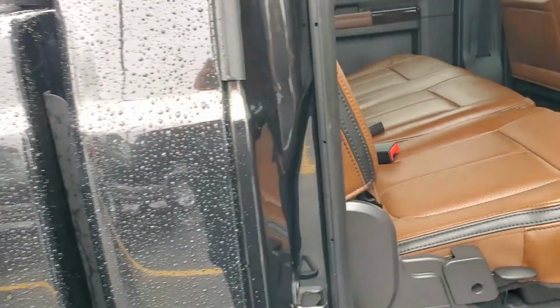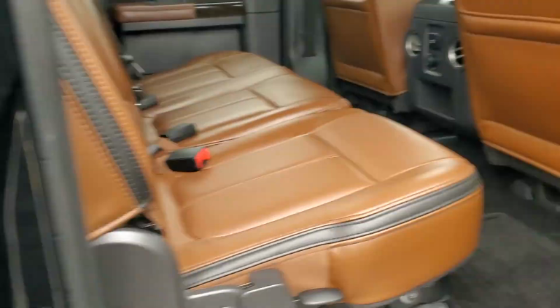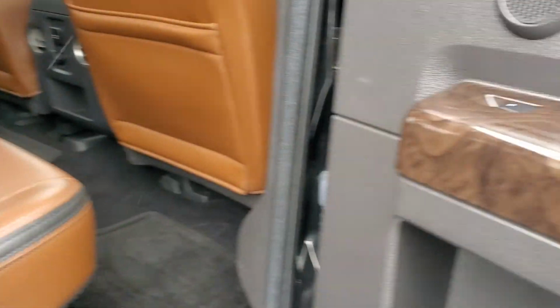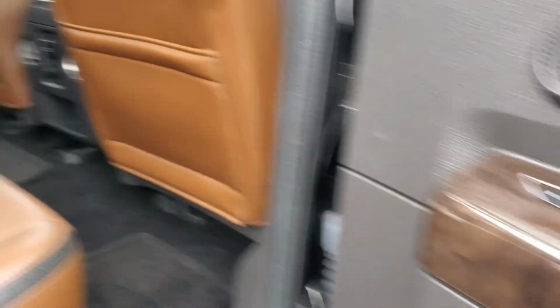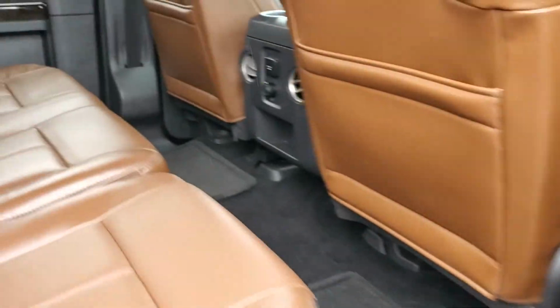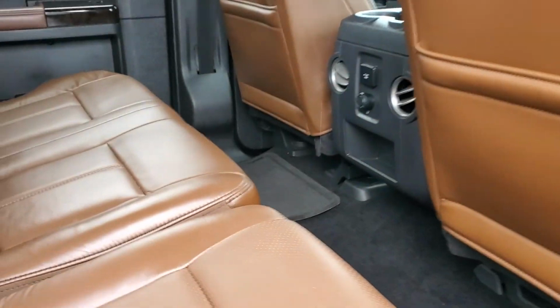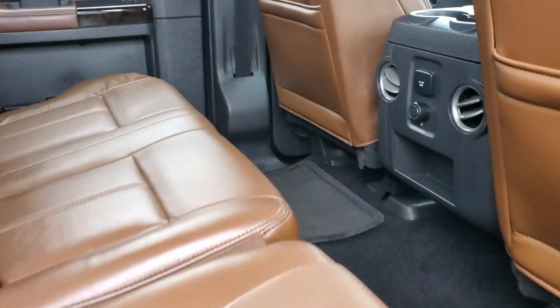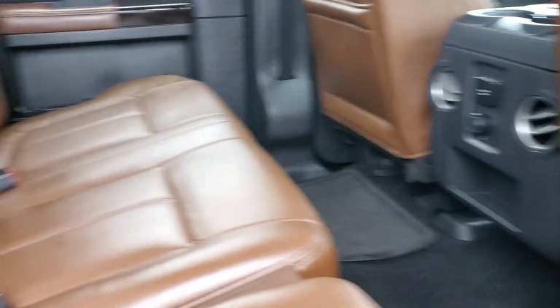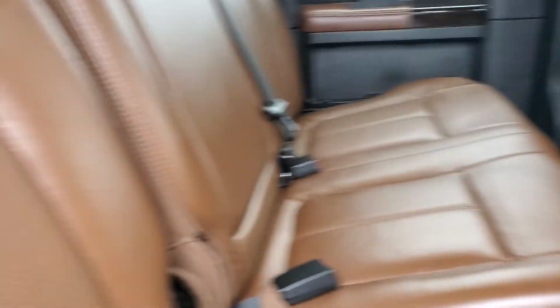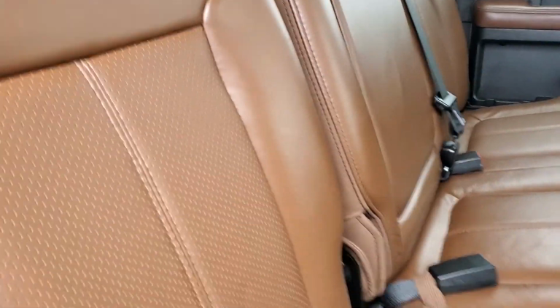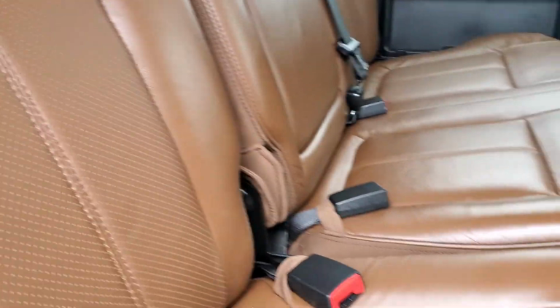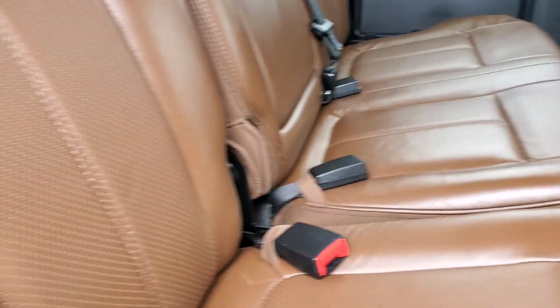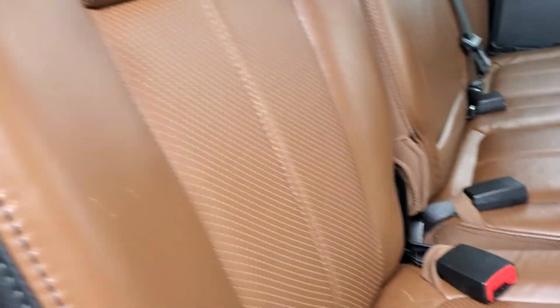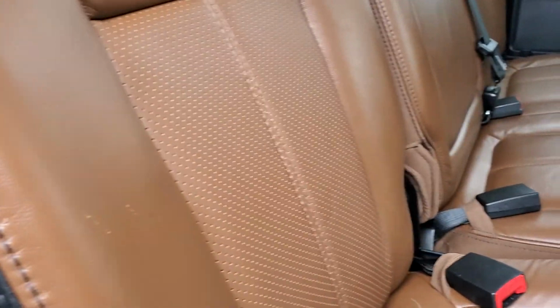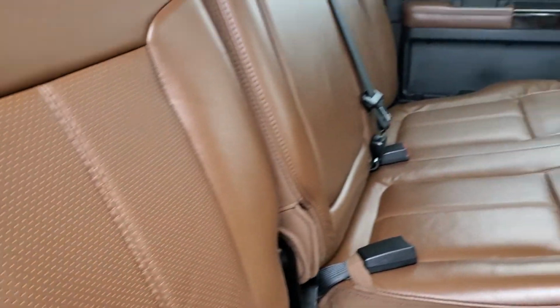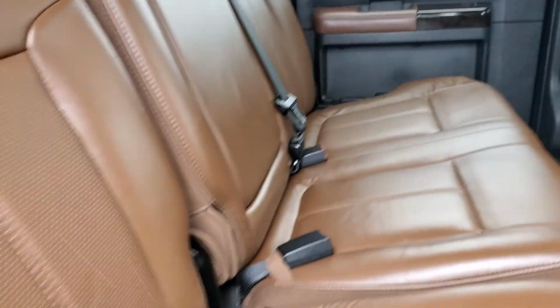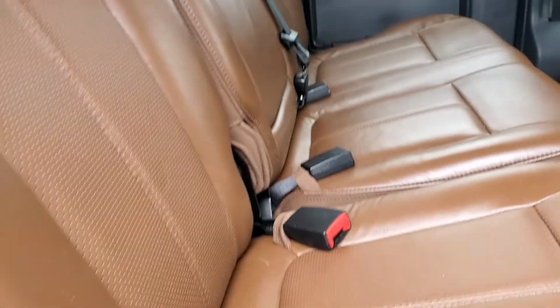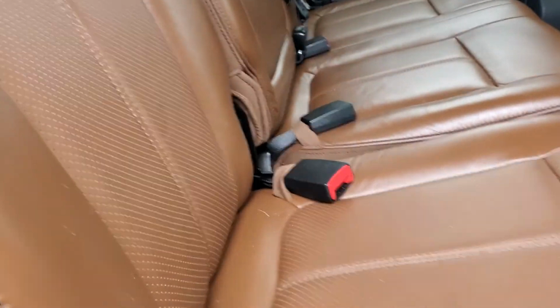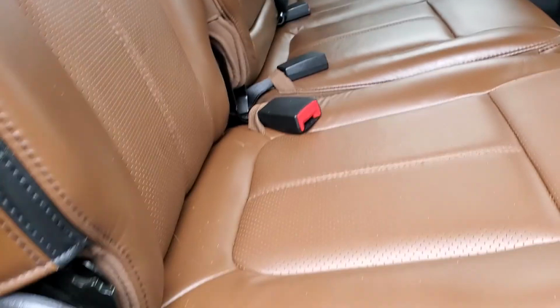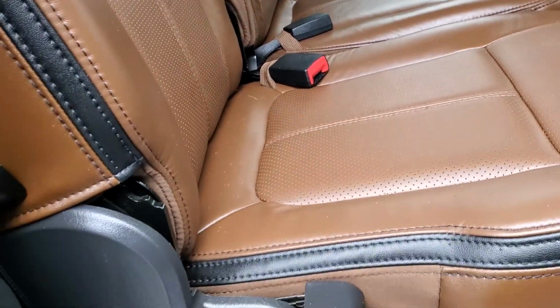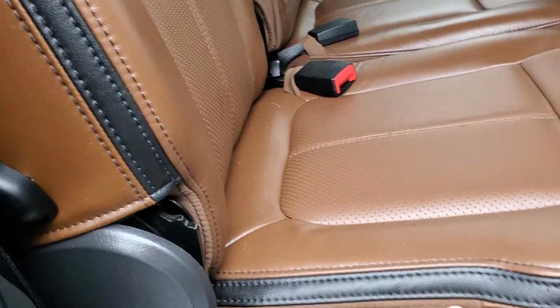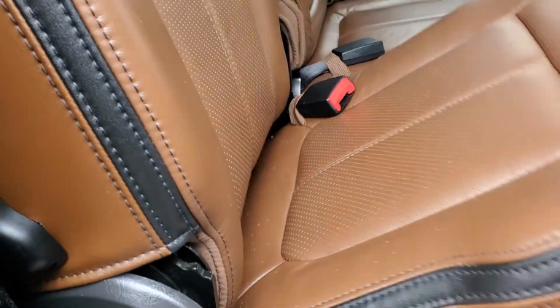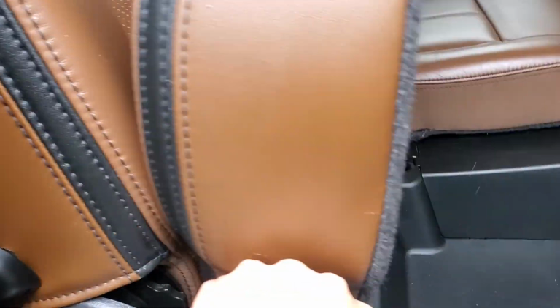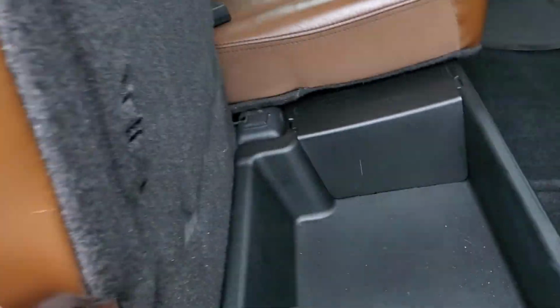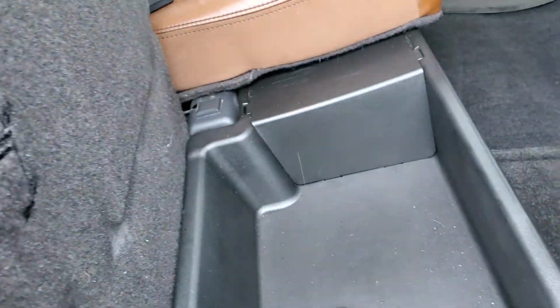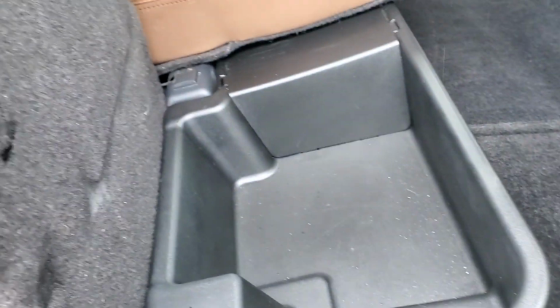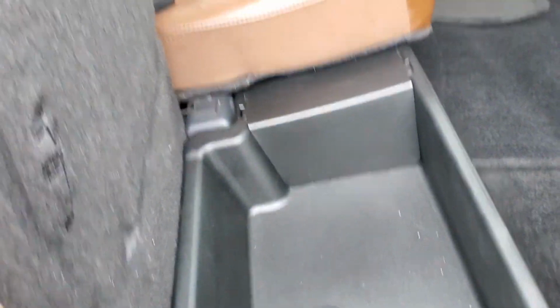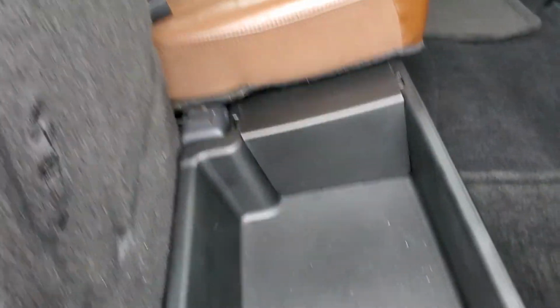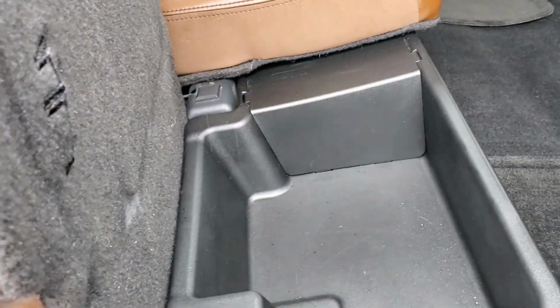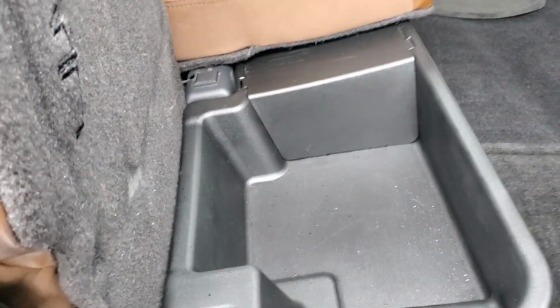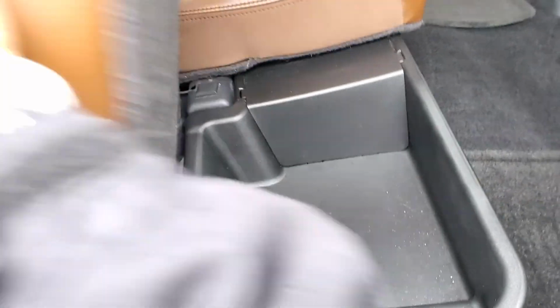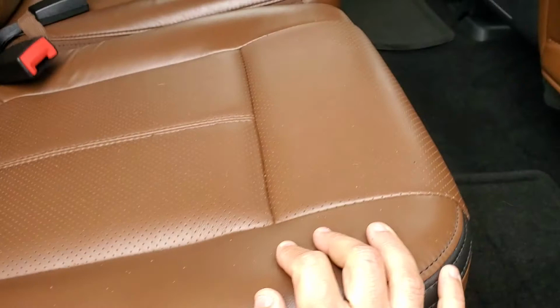And here you got the back seats — looks in great condition. No scuffs or tears or anything. You do have the storage underneath, also the lockable storage.